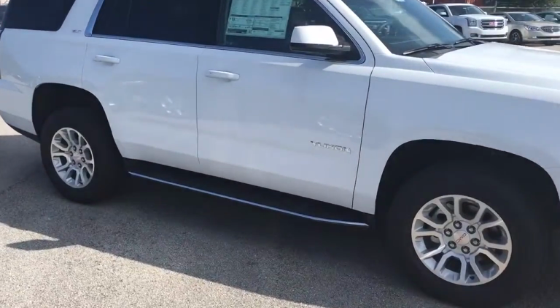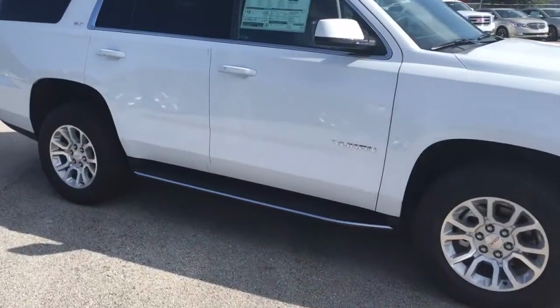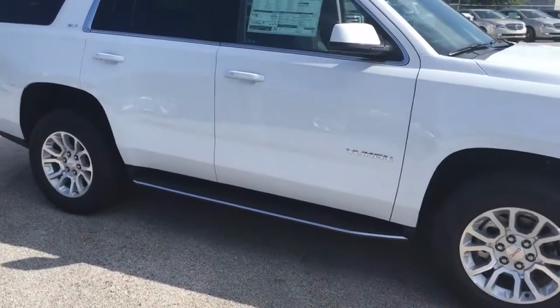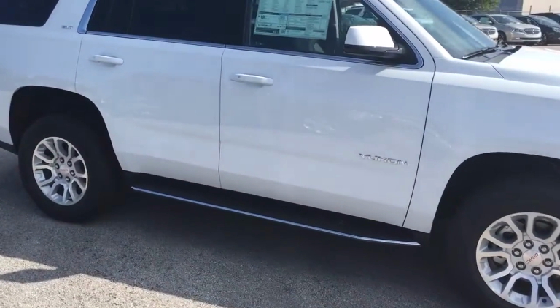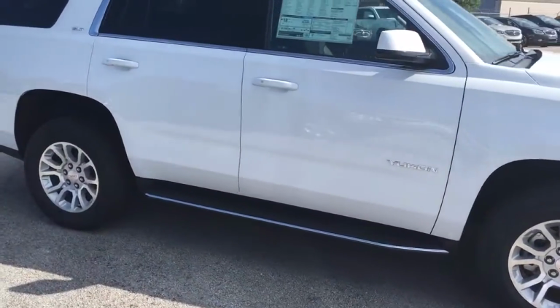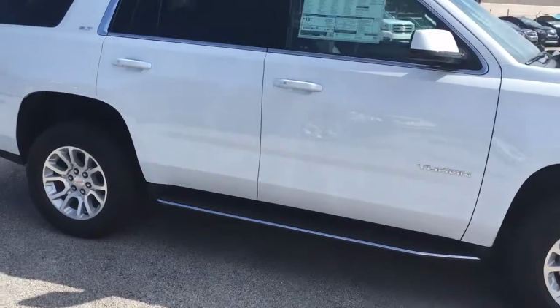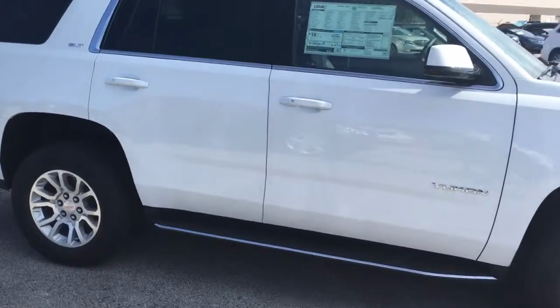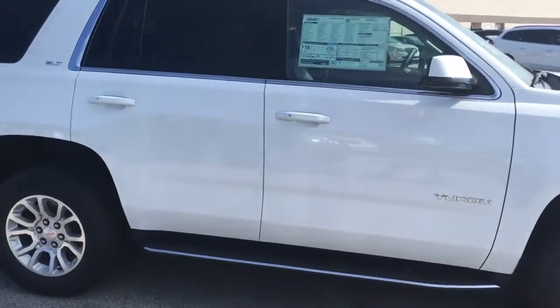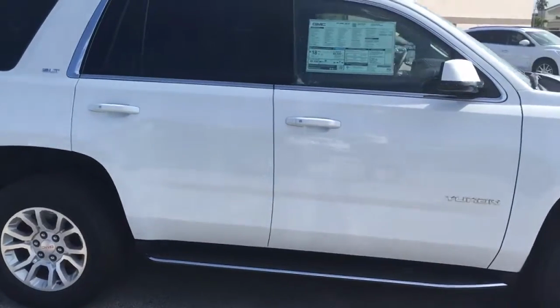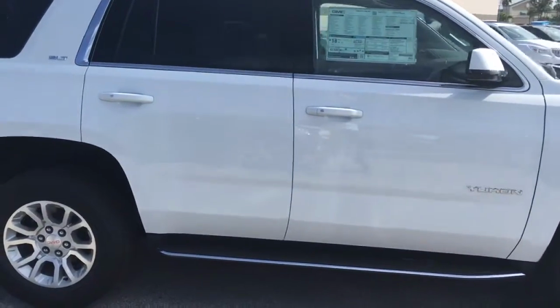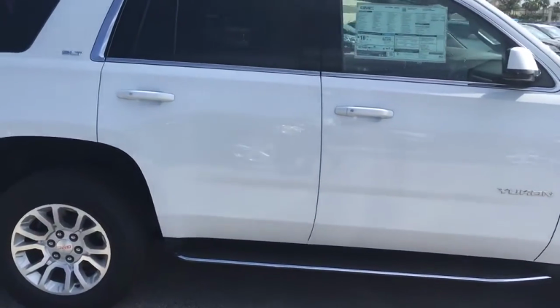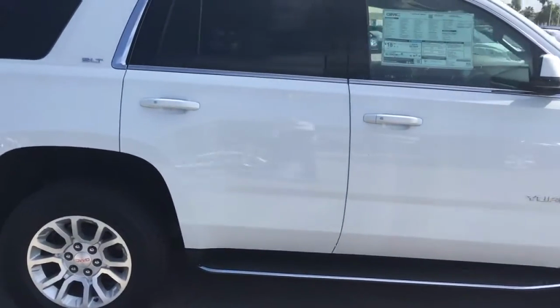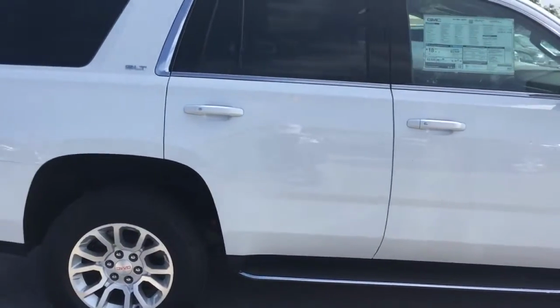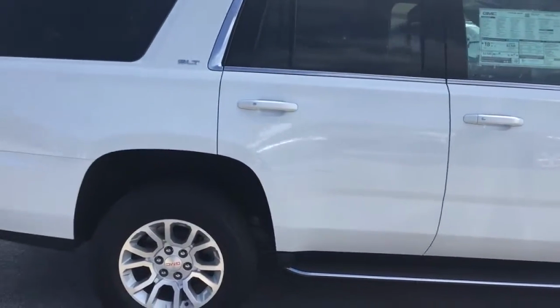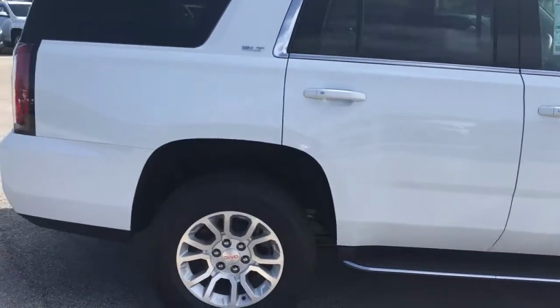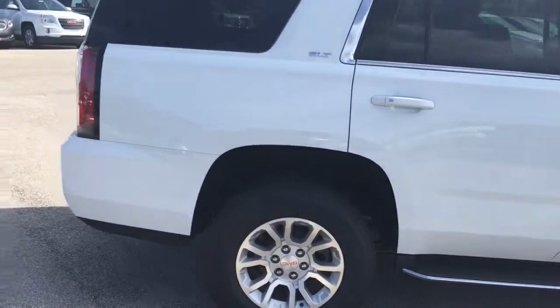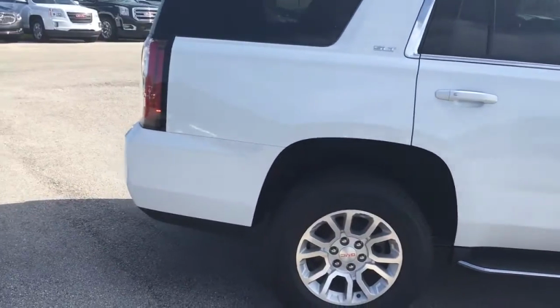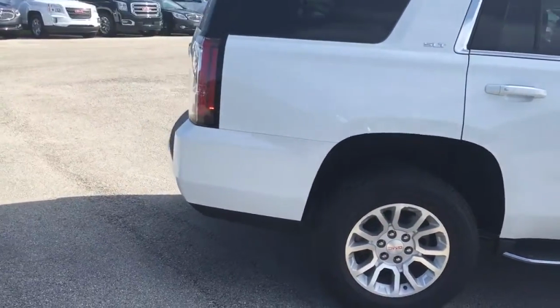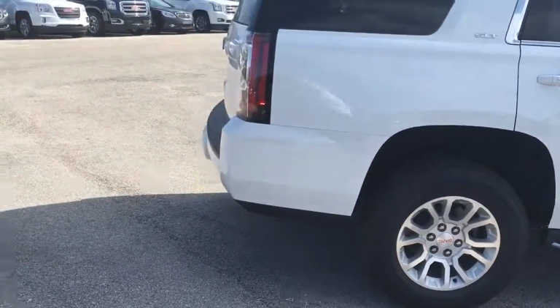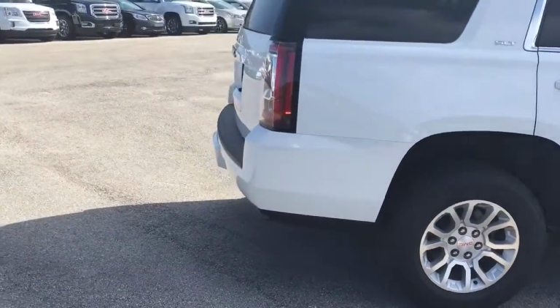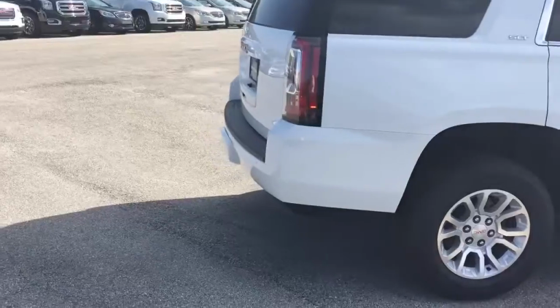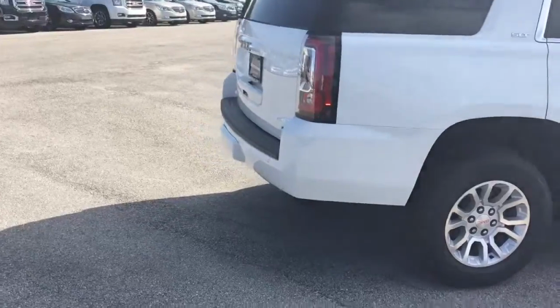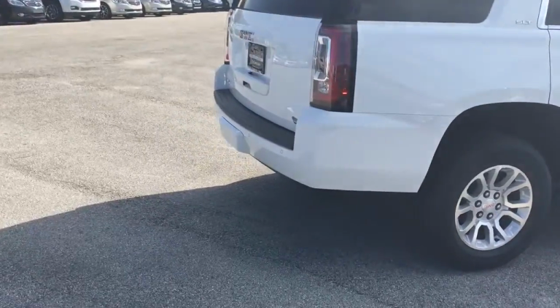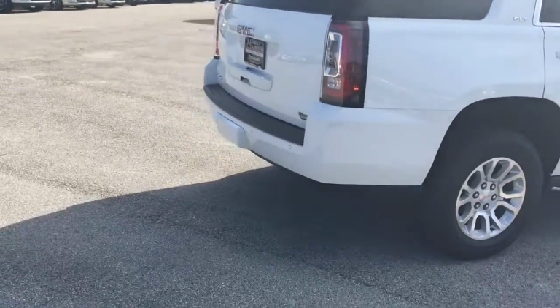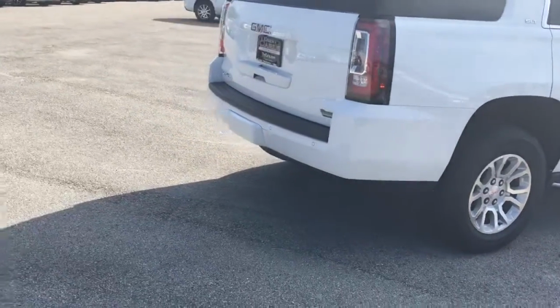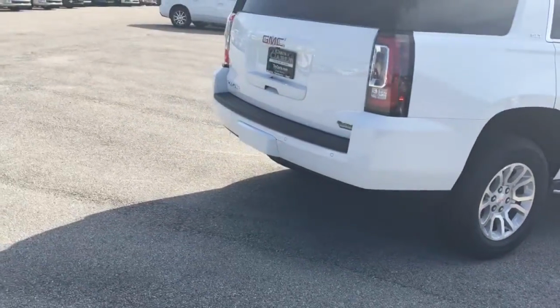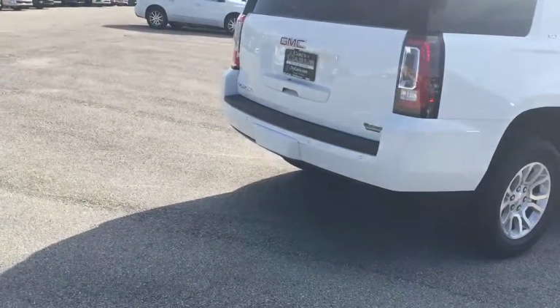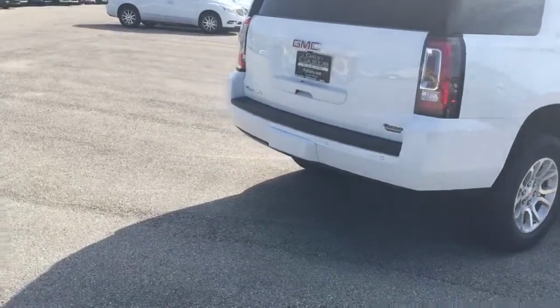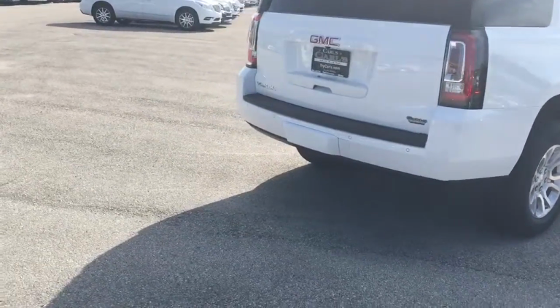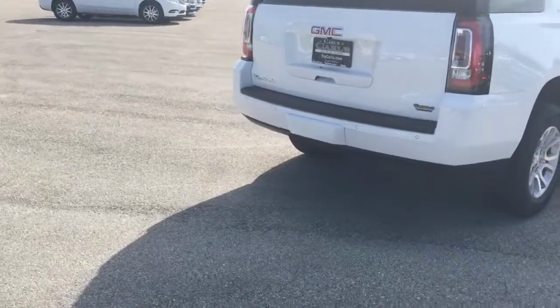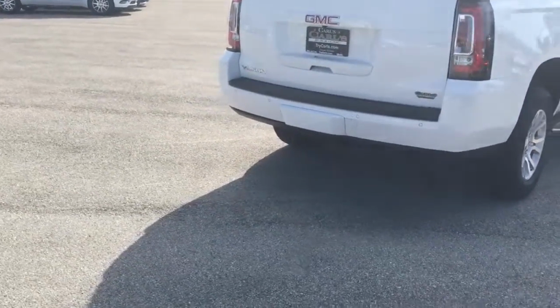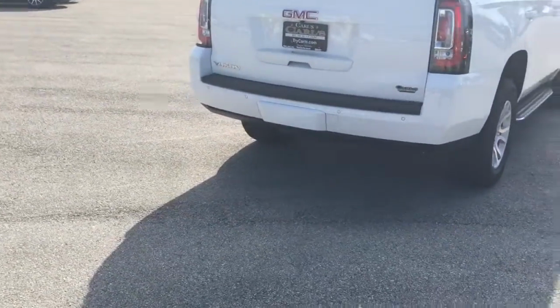This Yukon comes equipped with remote start. Start your vehicle remotely up to 200 feet away with the key fob, or anywhere you have cell phone service with the free RemoteLink app.